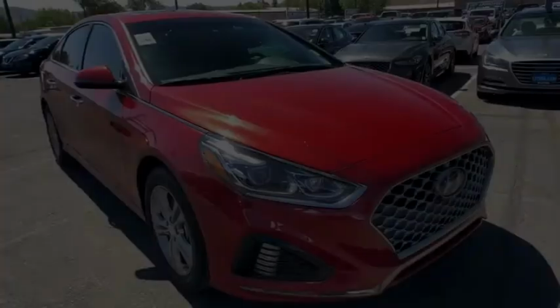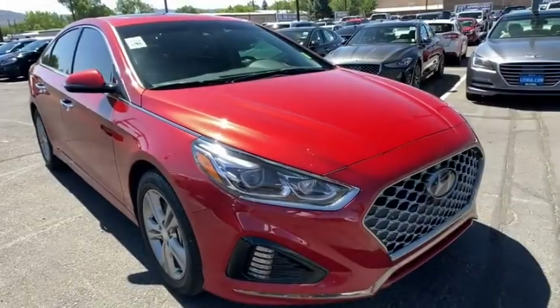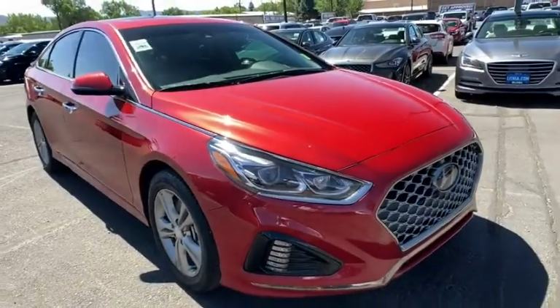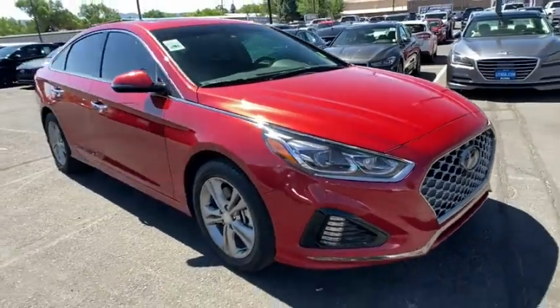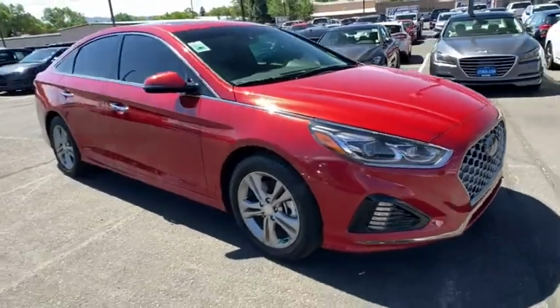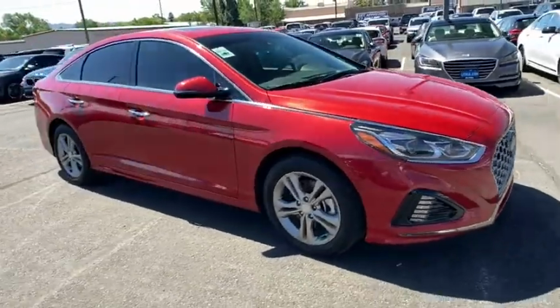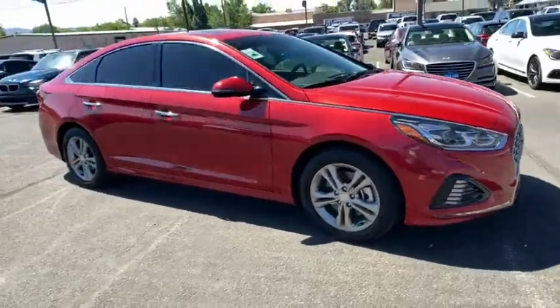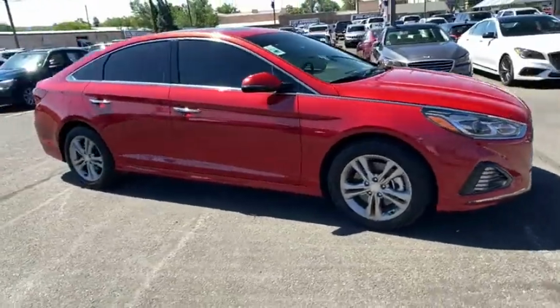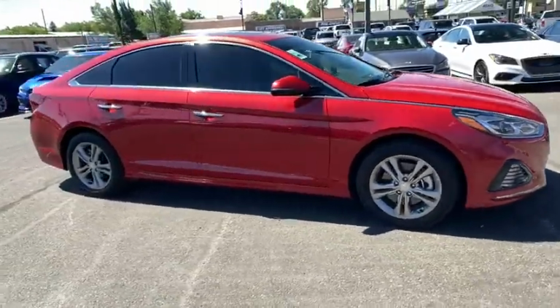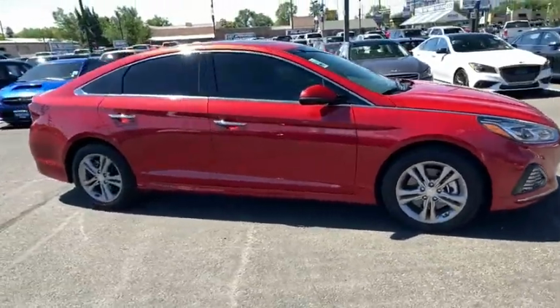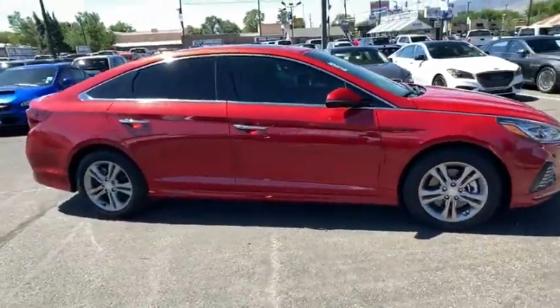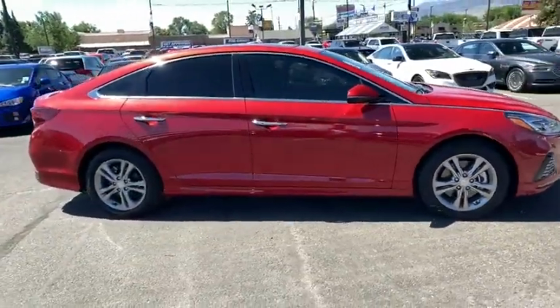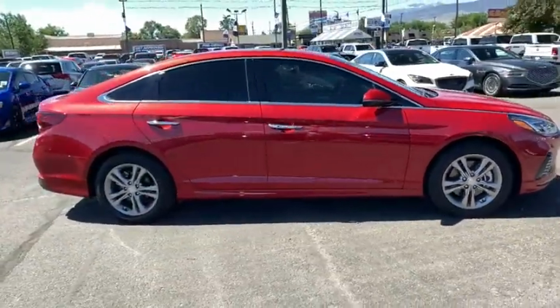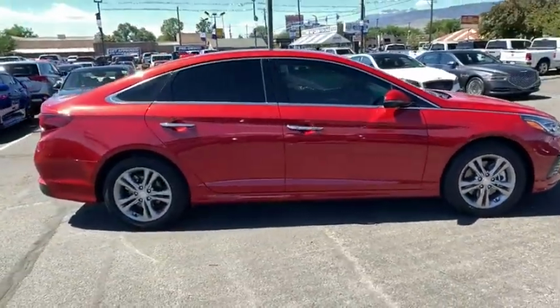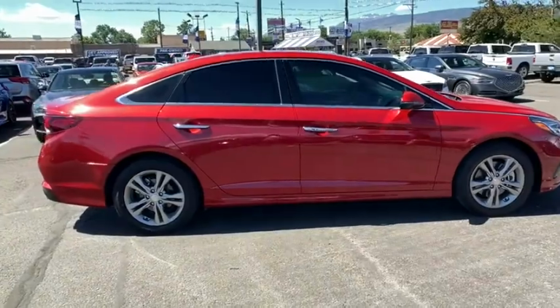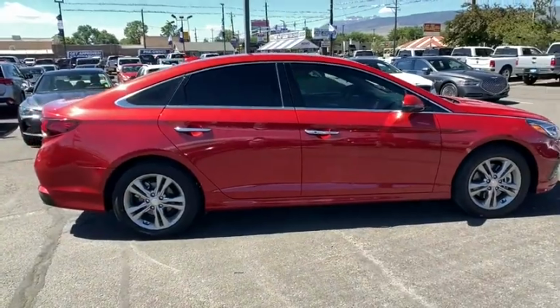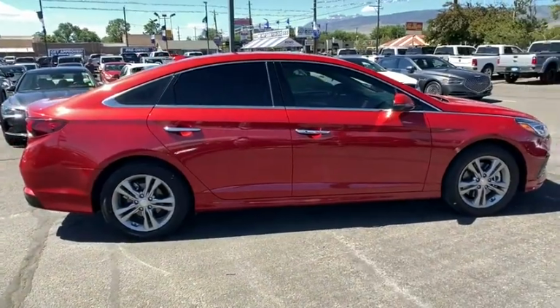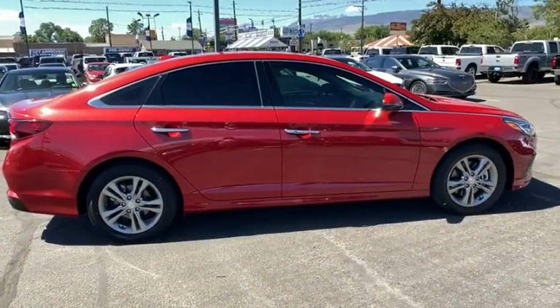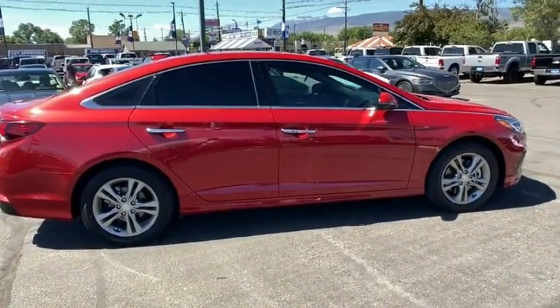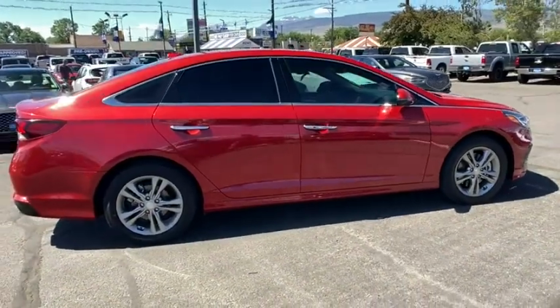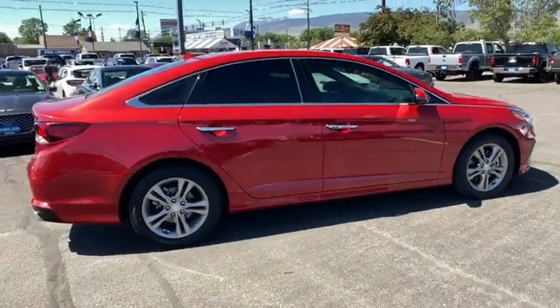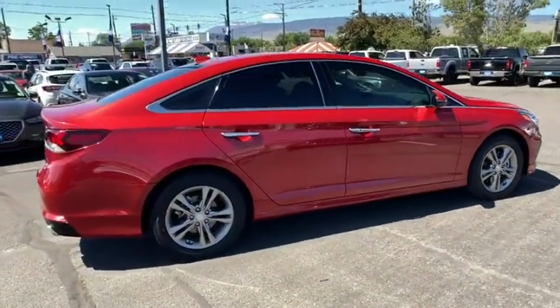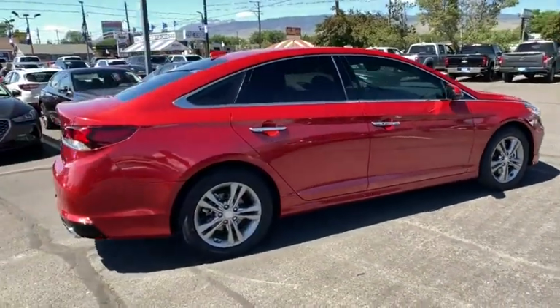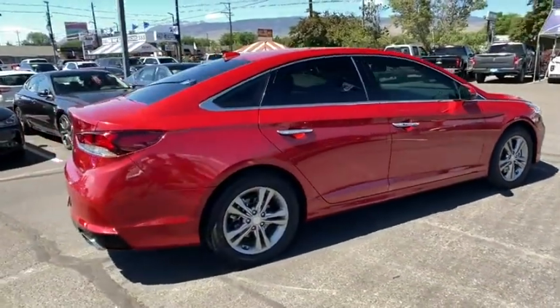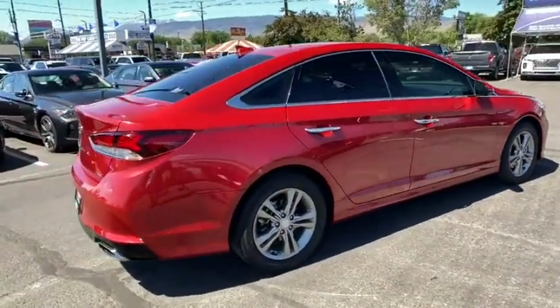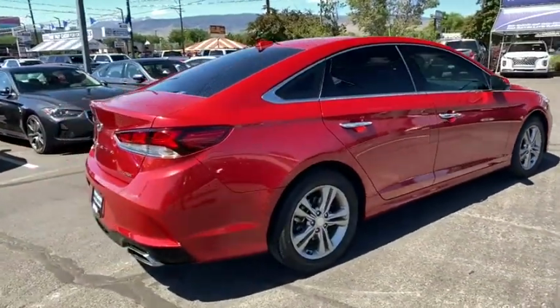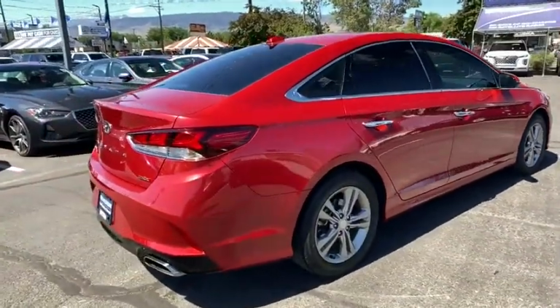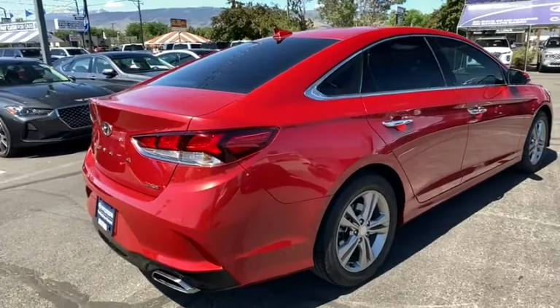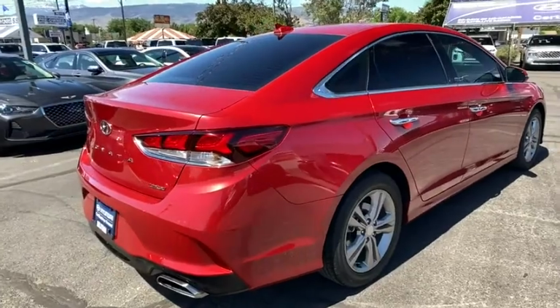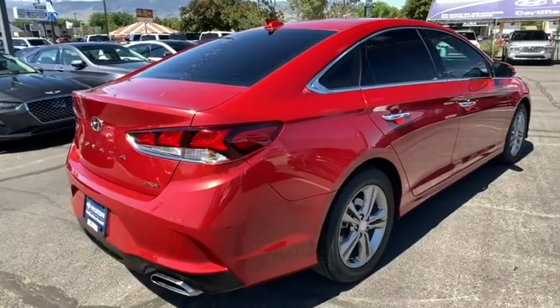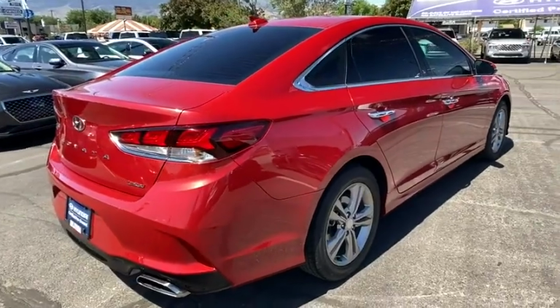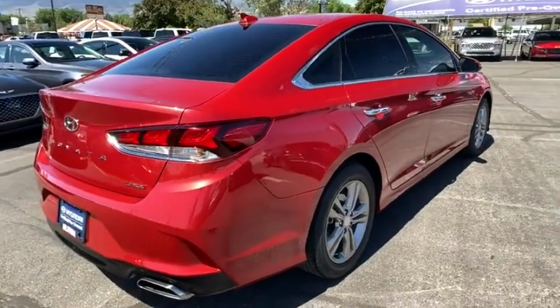Come test drive the 2019 Hyundai Sonata. The Sonata has a long list of technologically advanced interior features and options that make driving safer, more convenient, and much more fun.